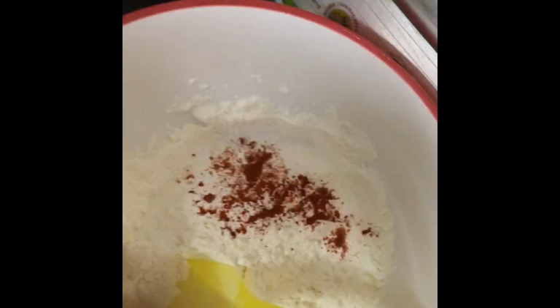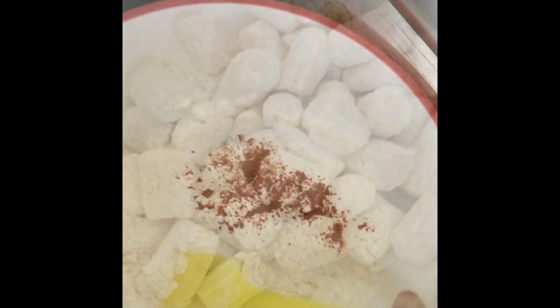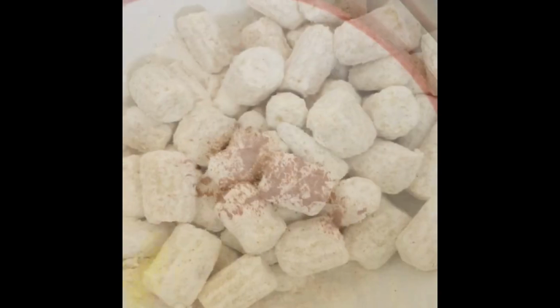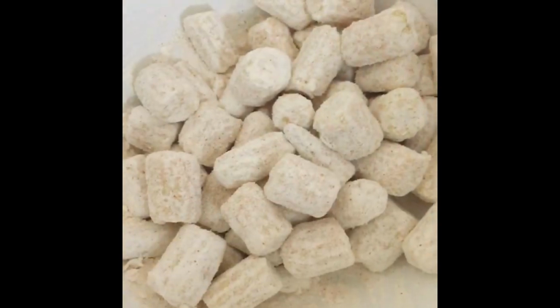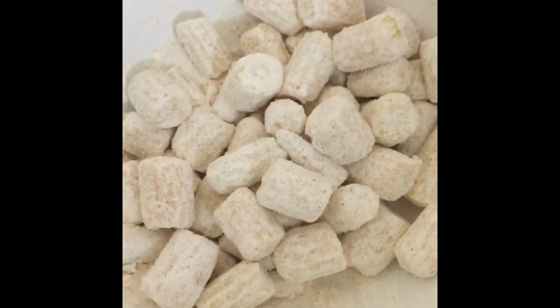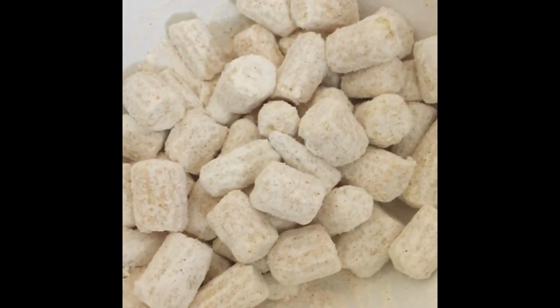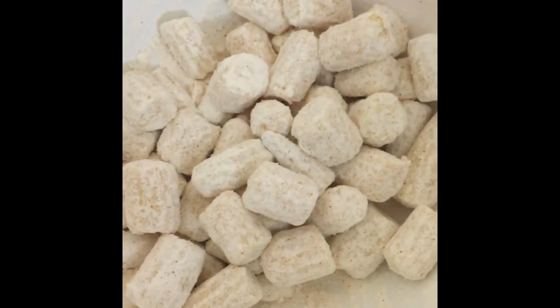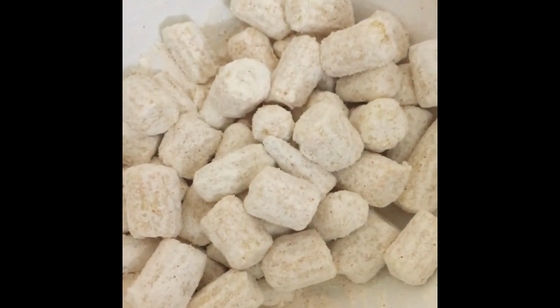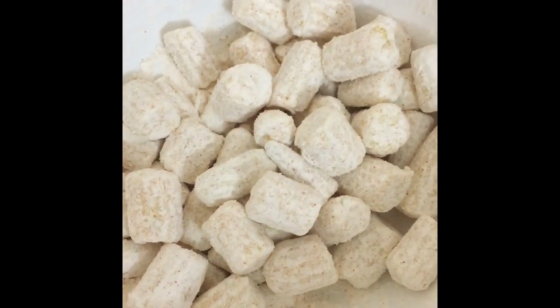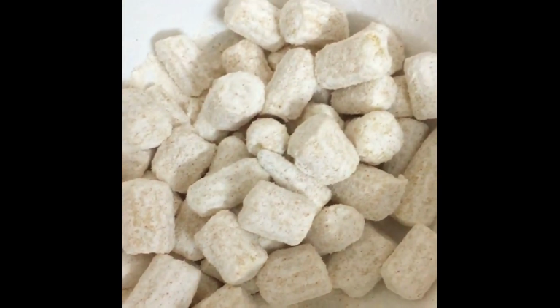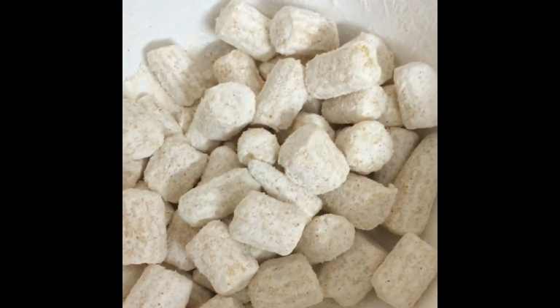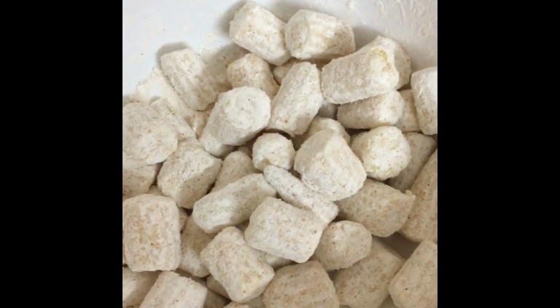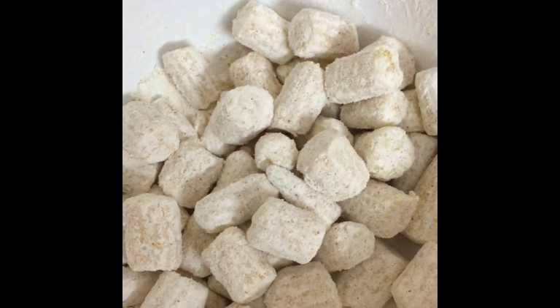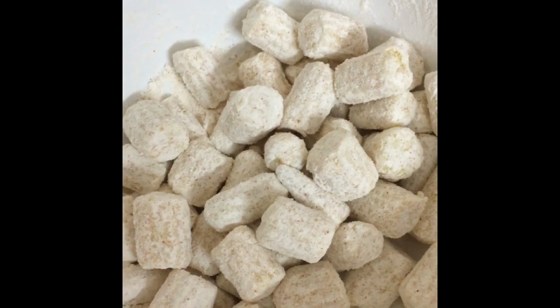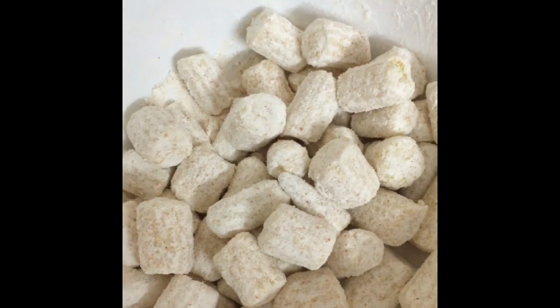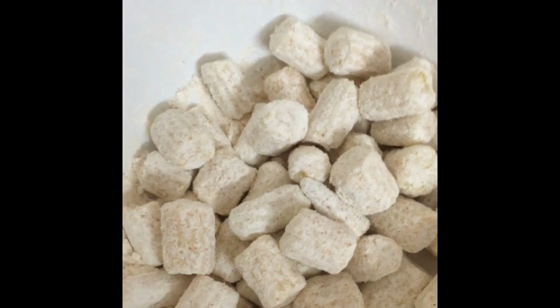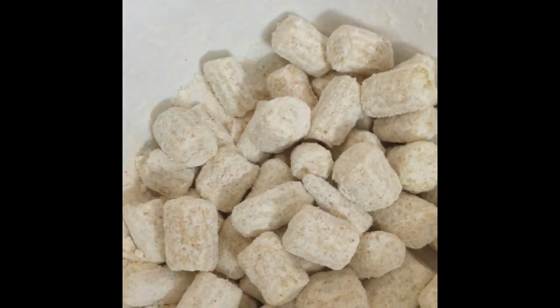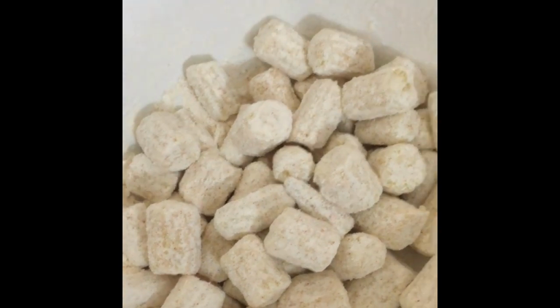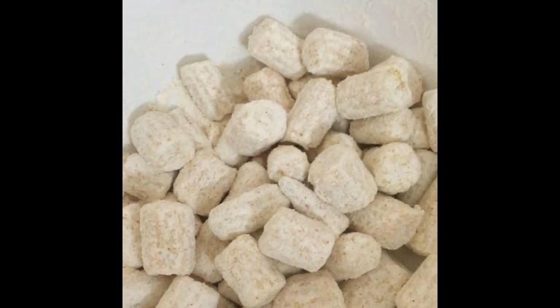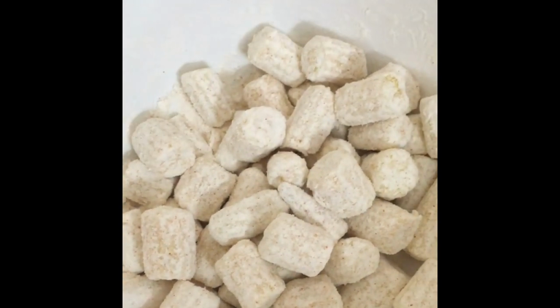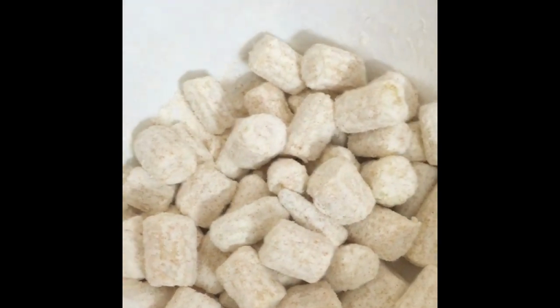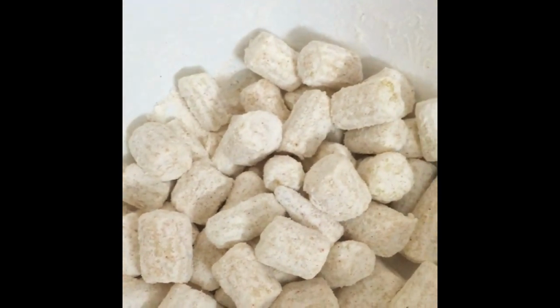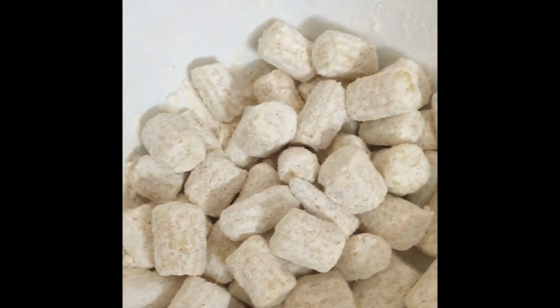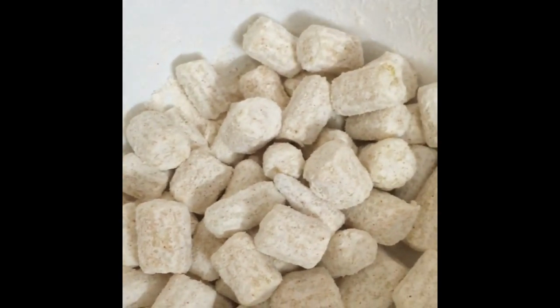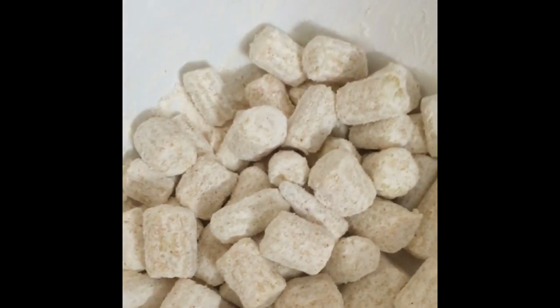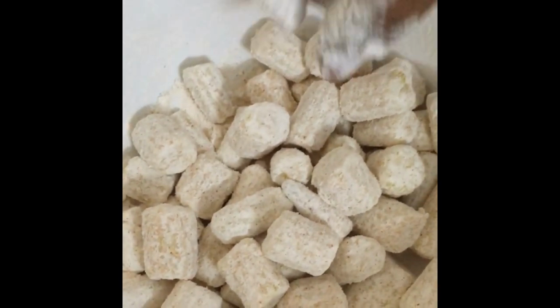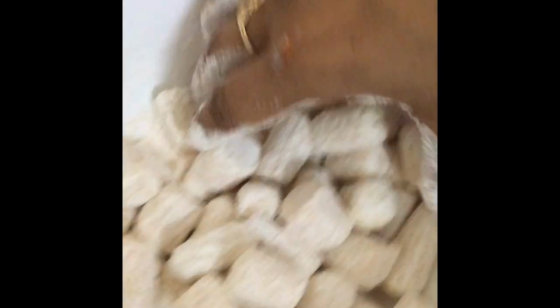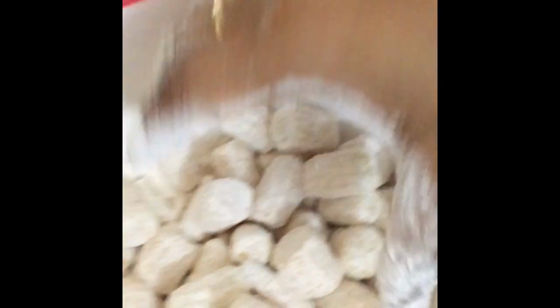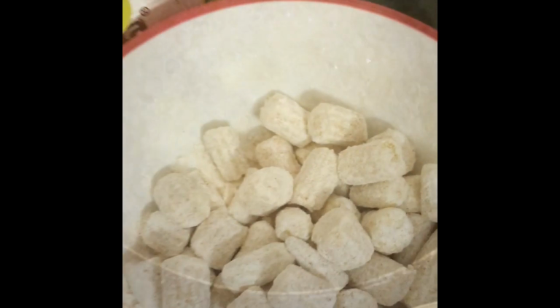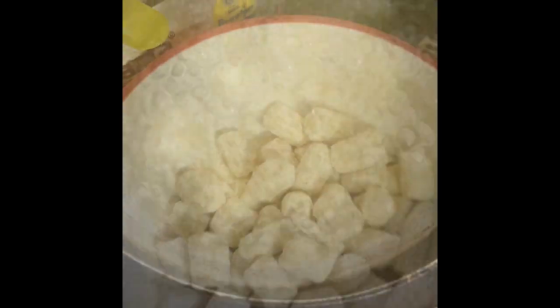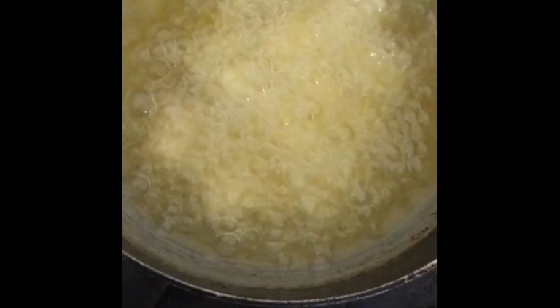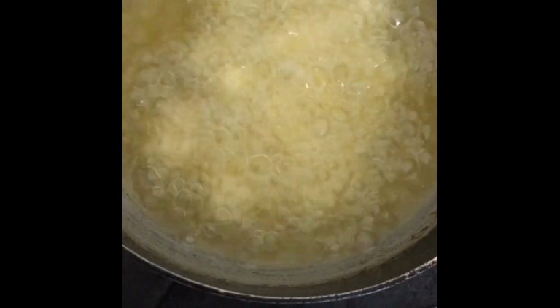Now we have the baby corn inside a pan and we are preparing it. The pan is all ready and we are going to cook the baby corn.